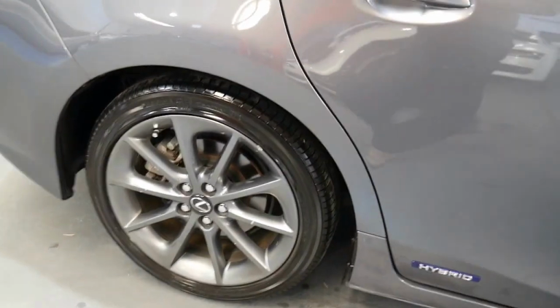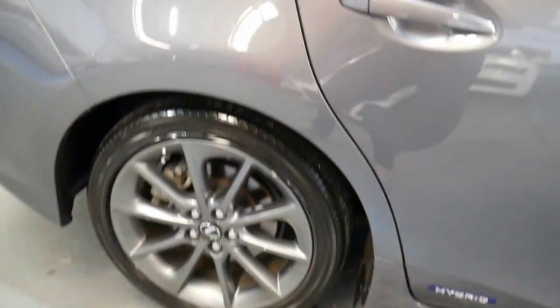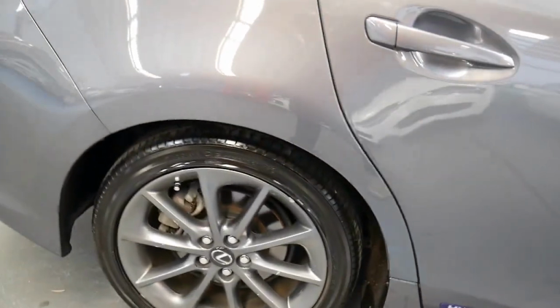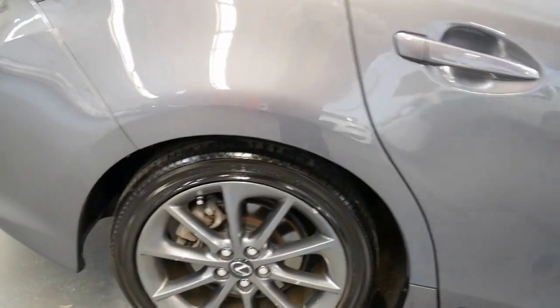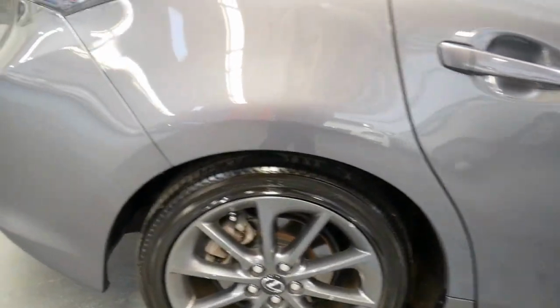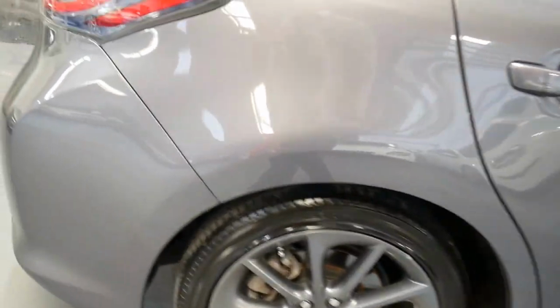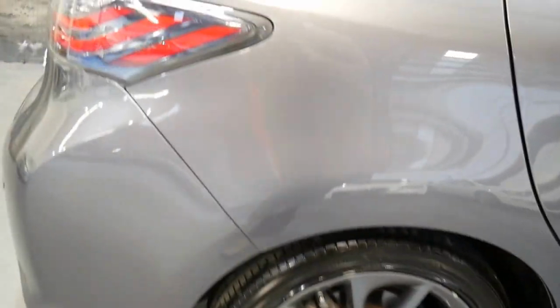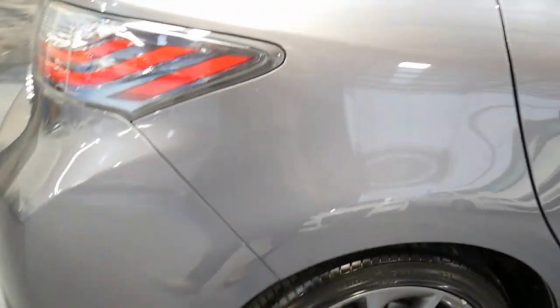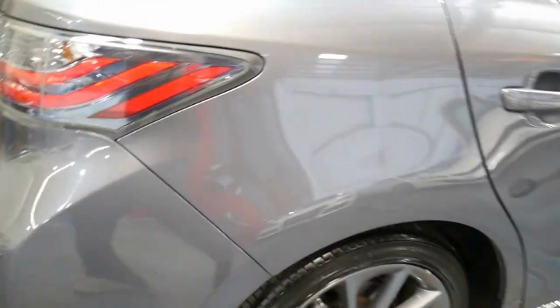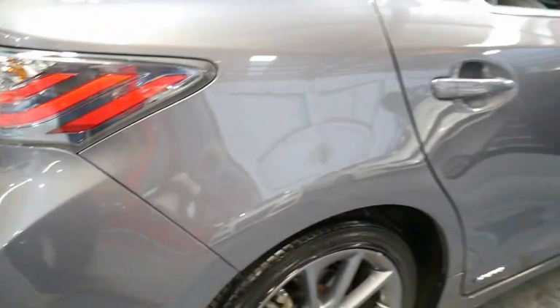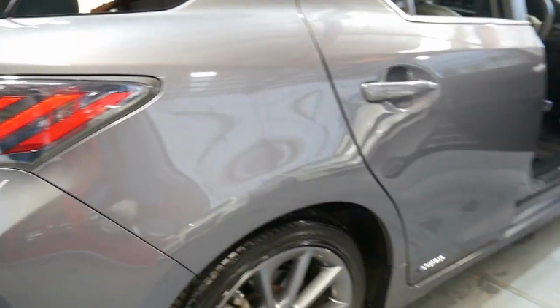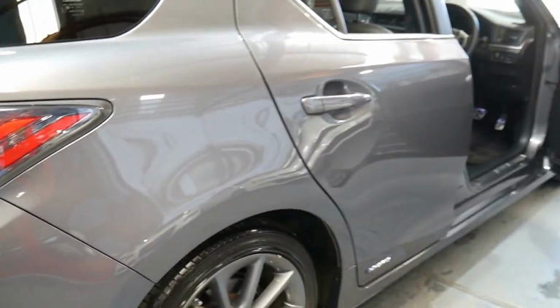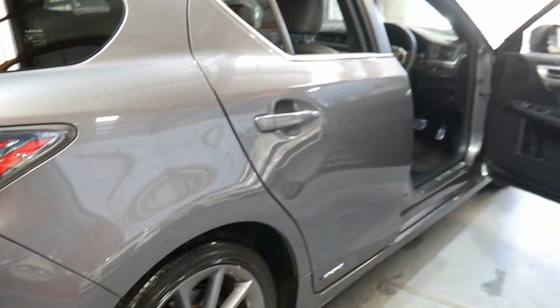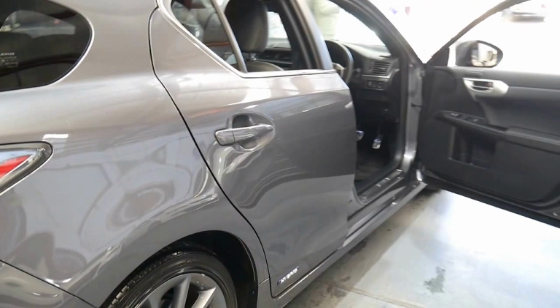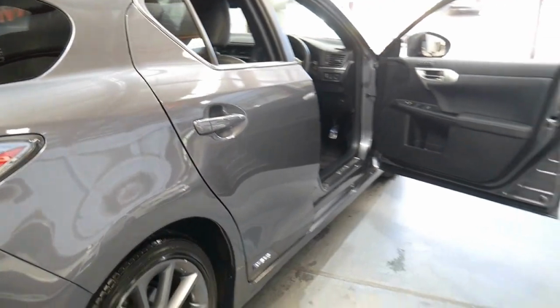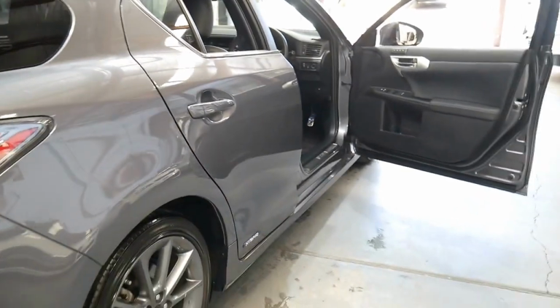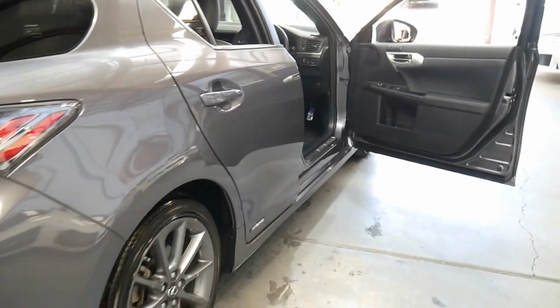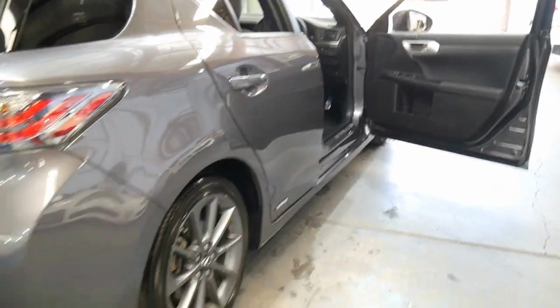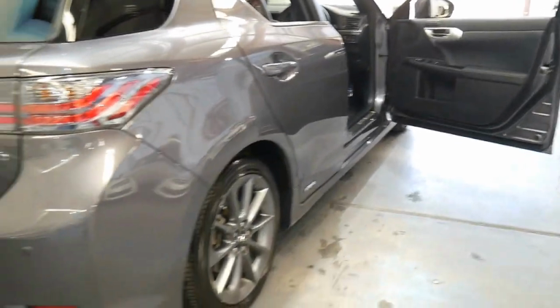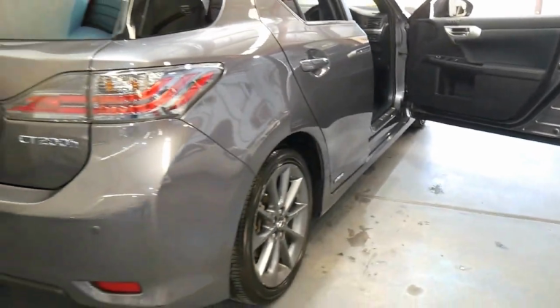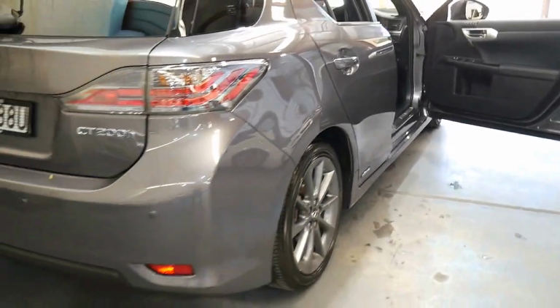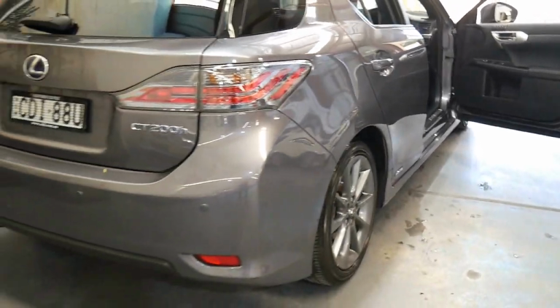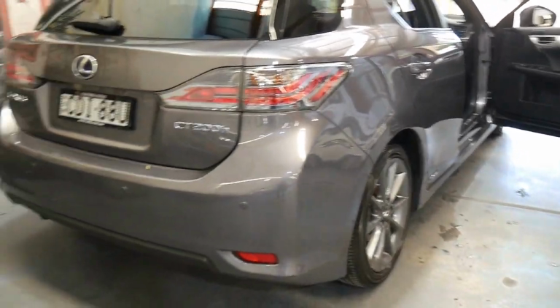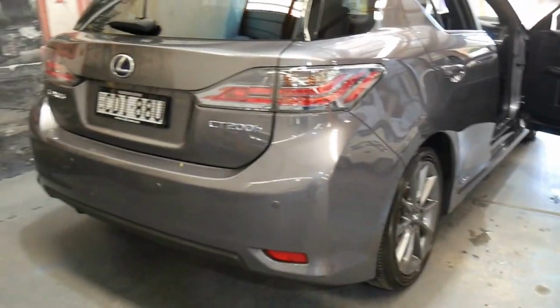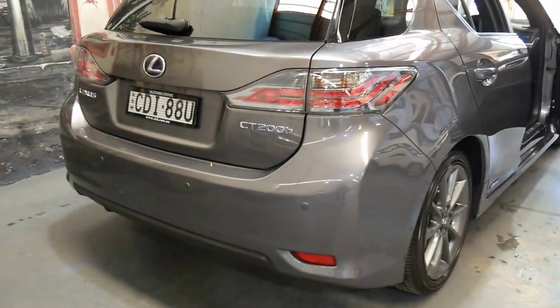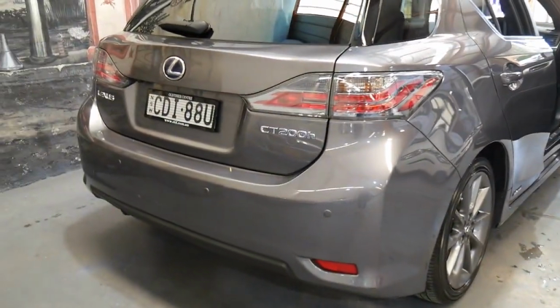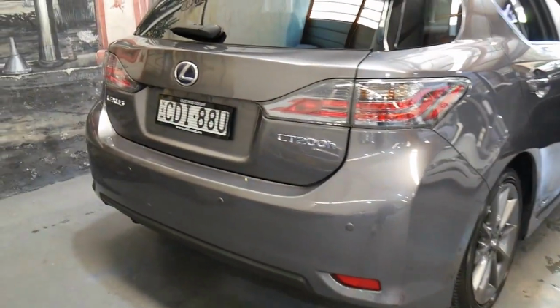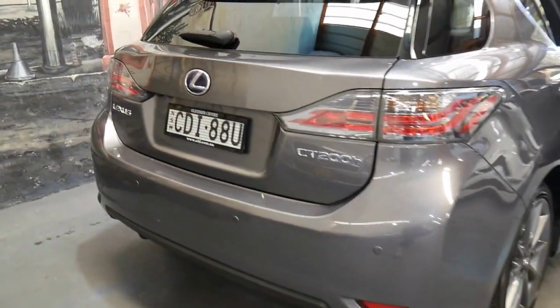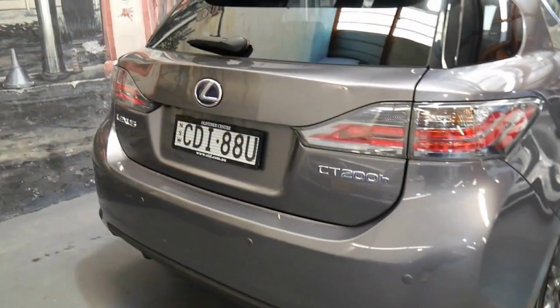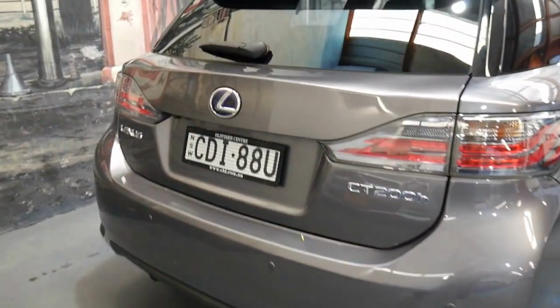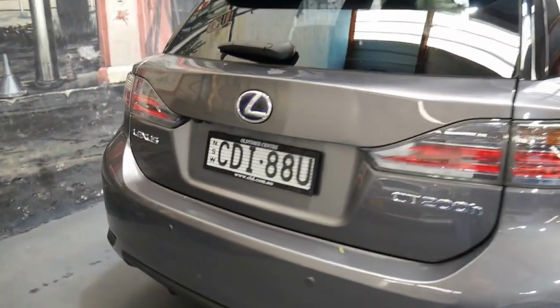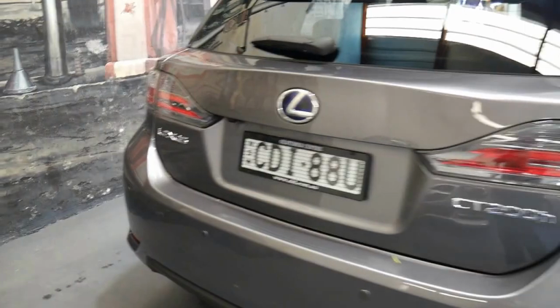This is a two-owner car from new. We have sold this before here at the Old Timer Centre, and it's in immaculate condition with 45,000 kilometres.